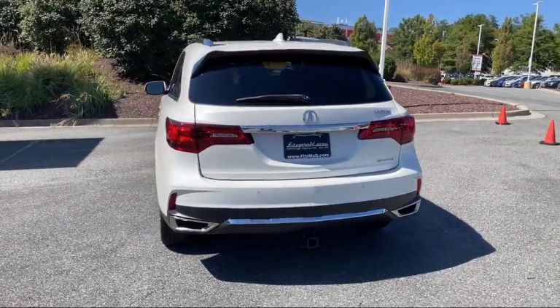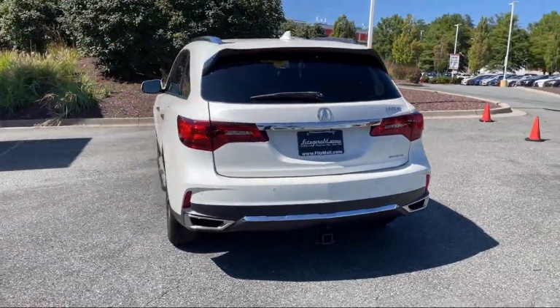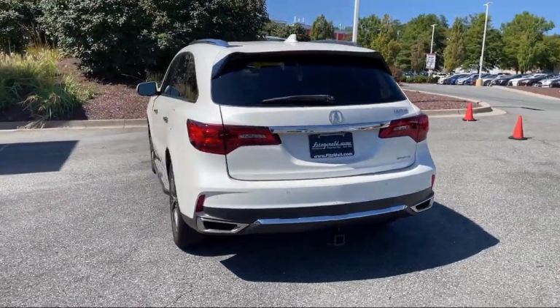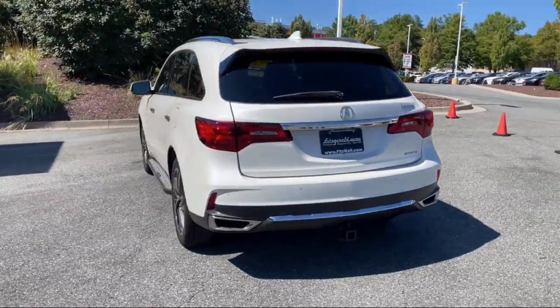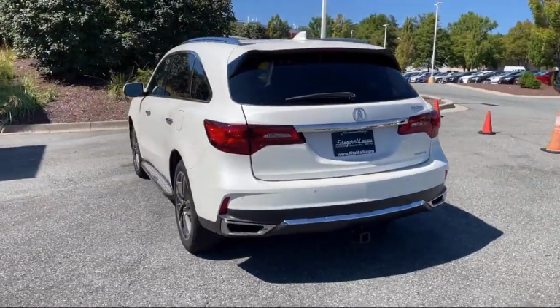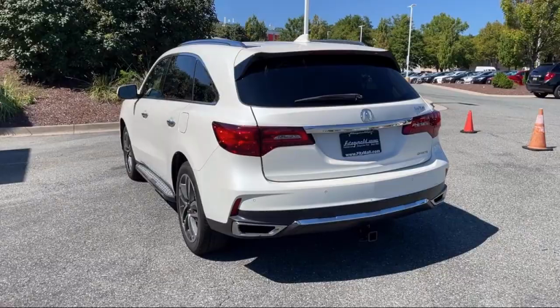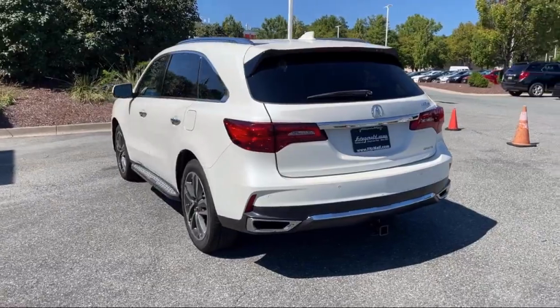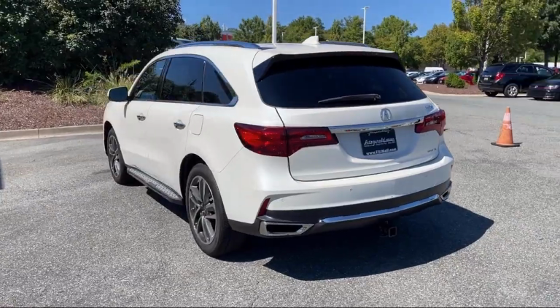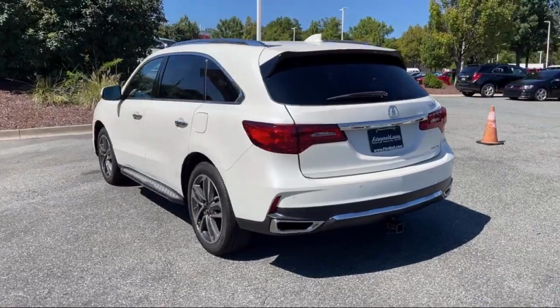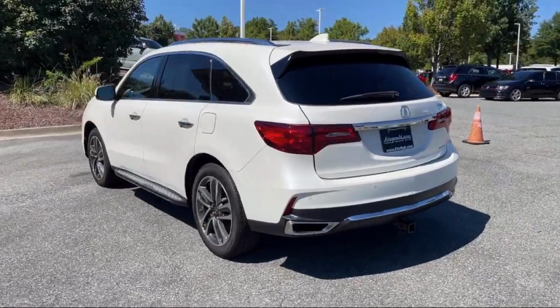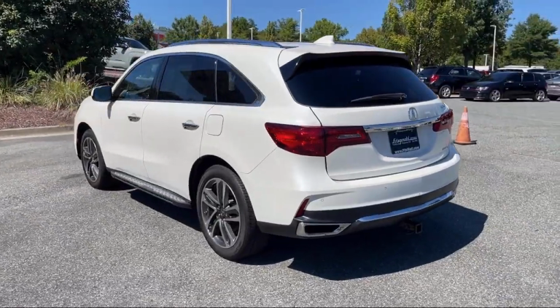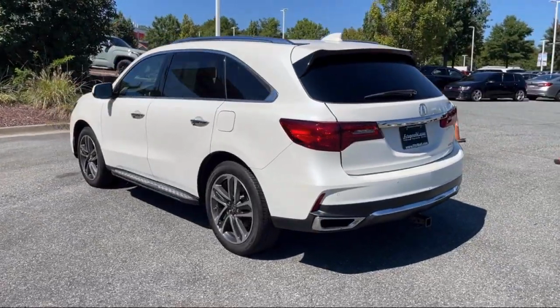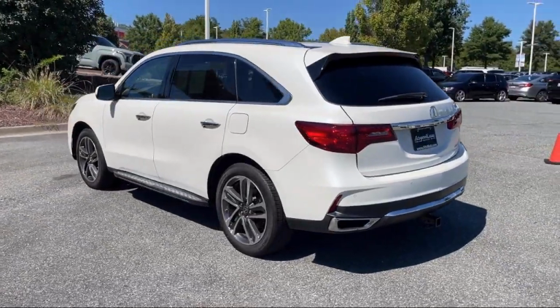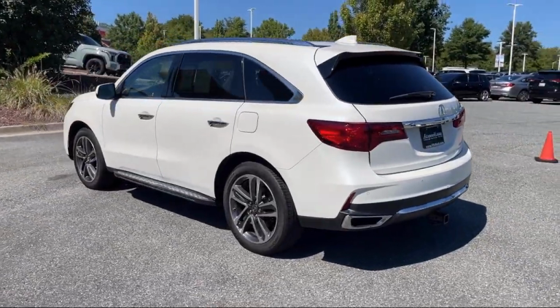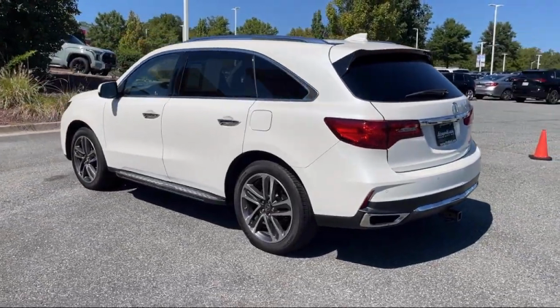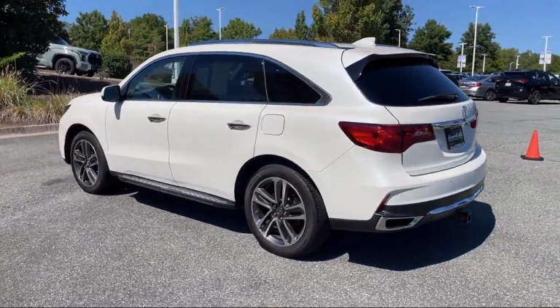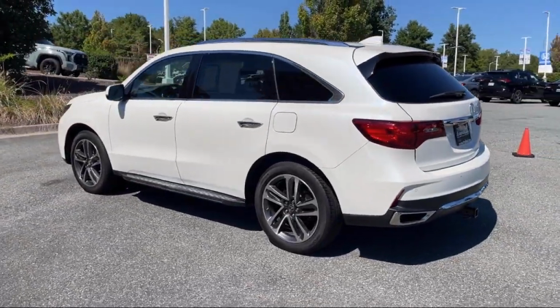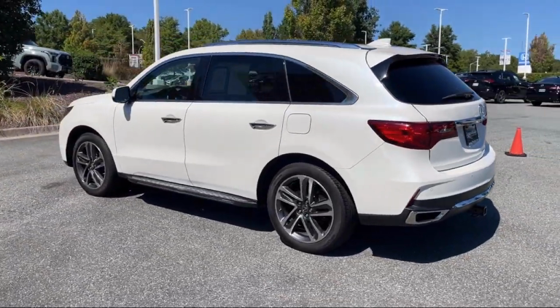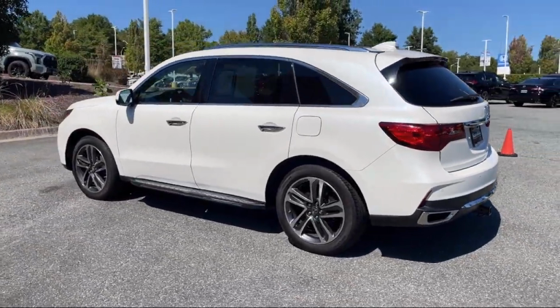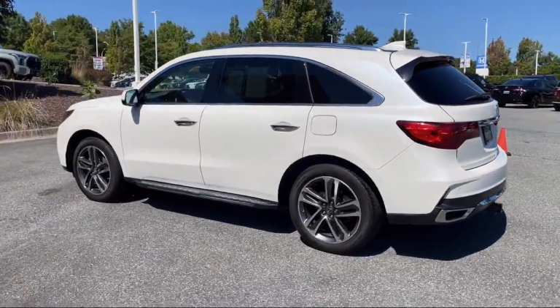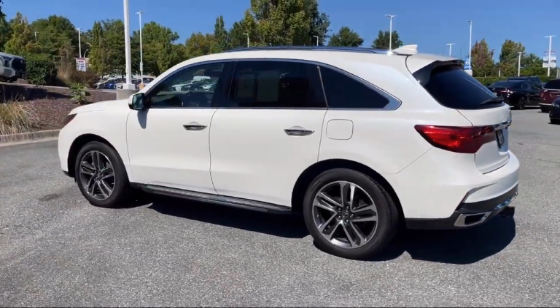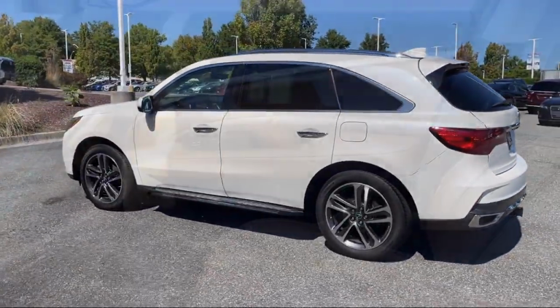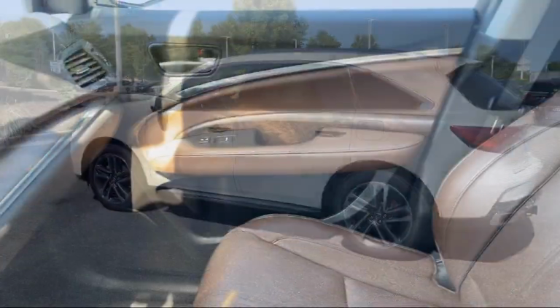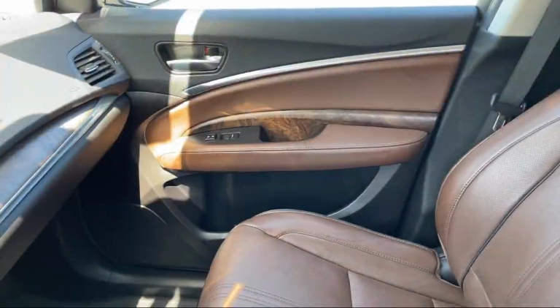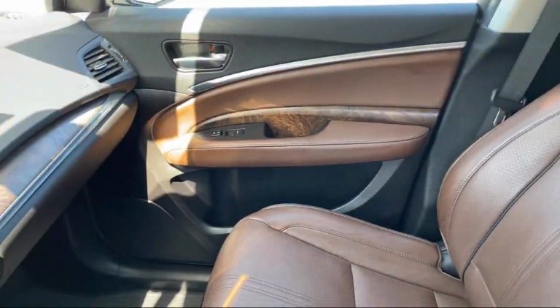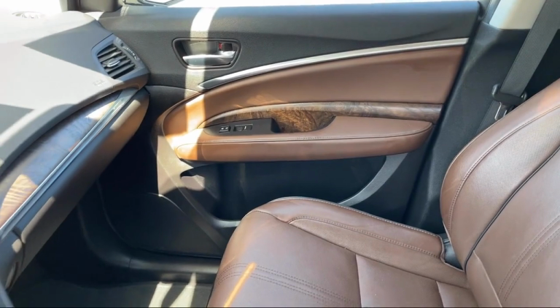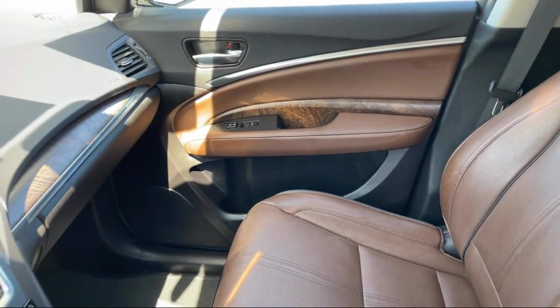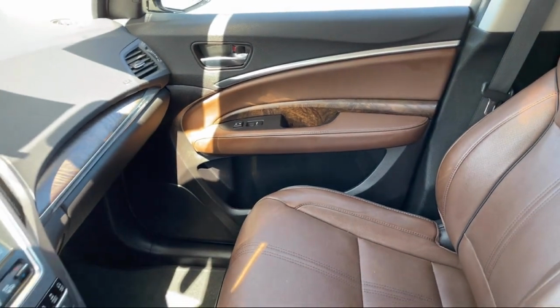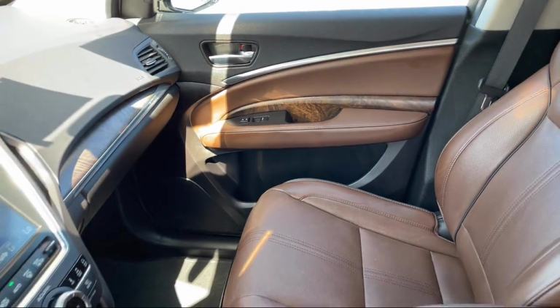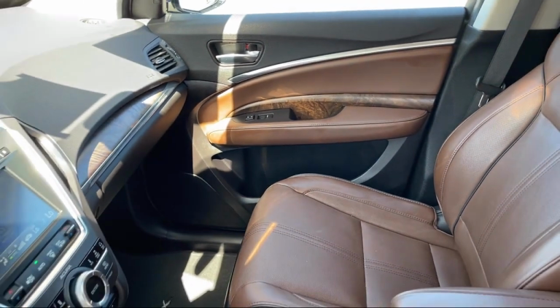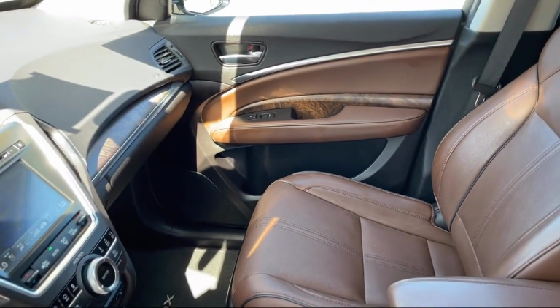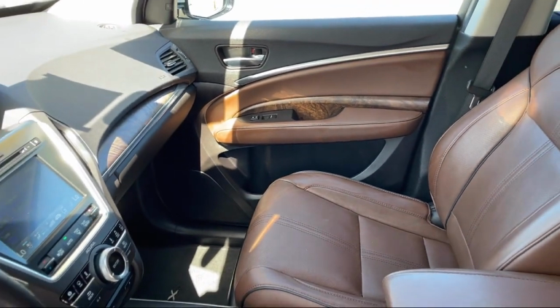Steering Wheel Mounted Cruise Control, Lane Deviation Sensors, Center Front Console with Armrest and Storage. And it has less than 60,000 miles on the odometer.